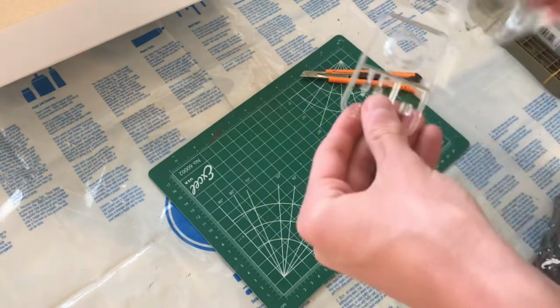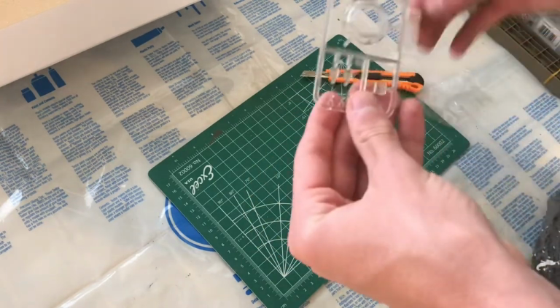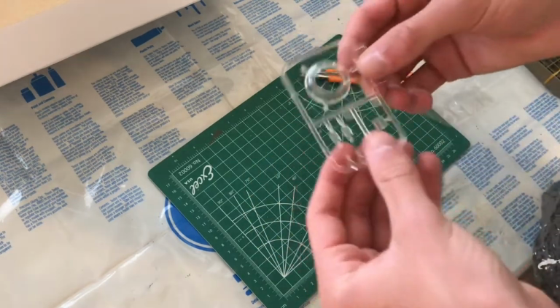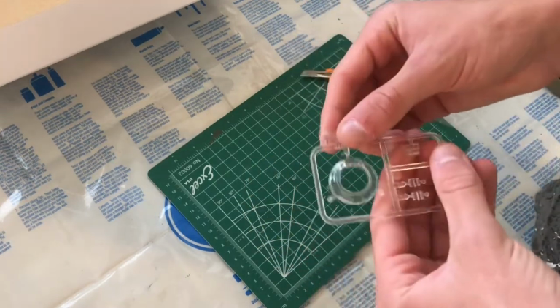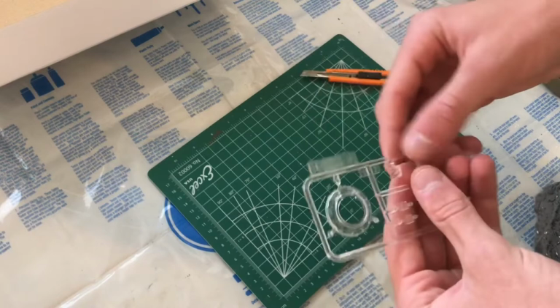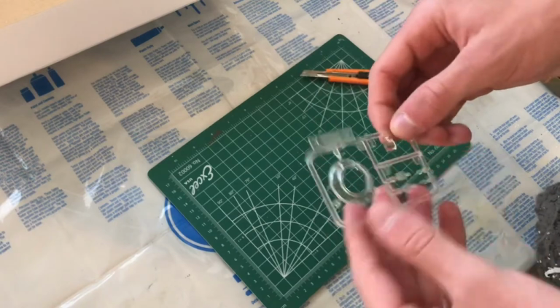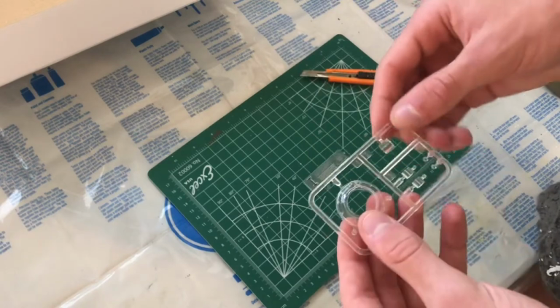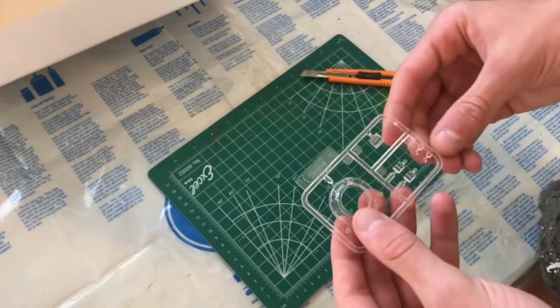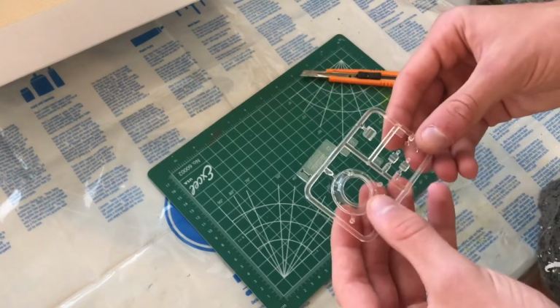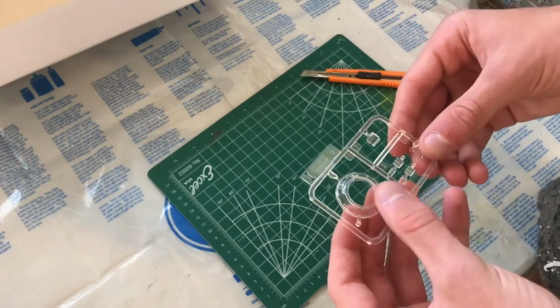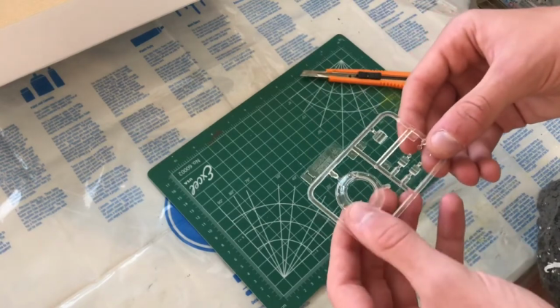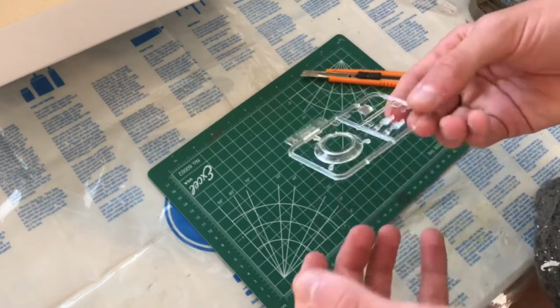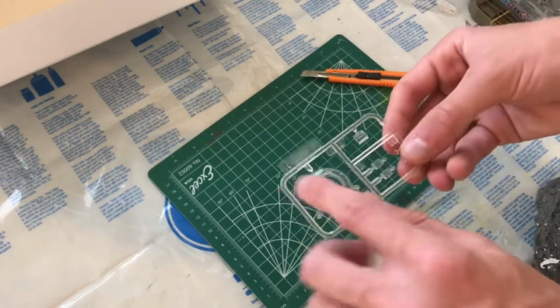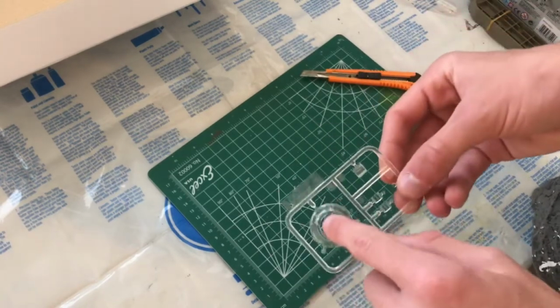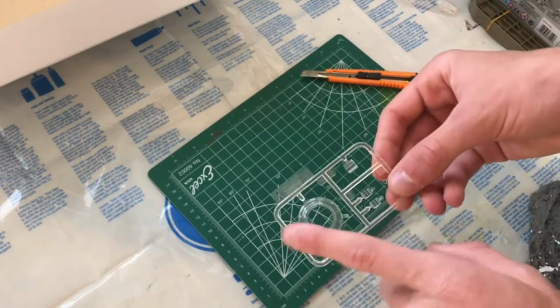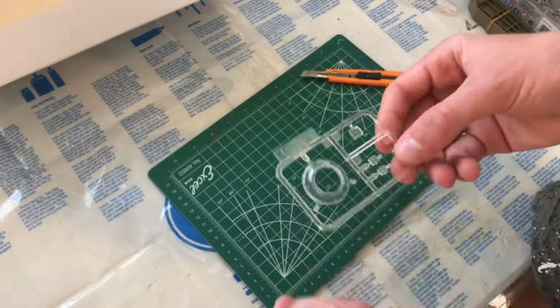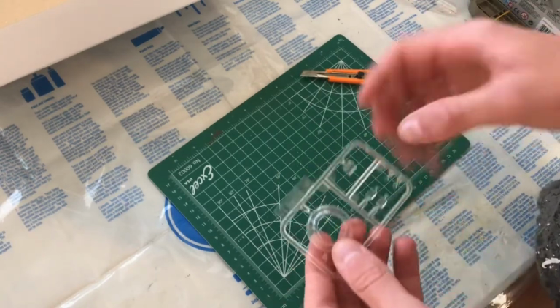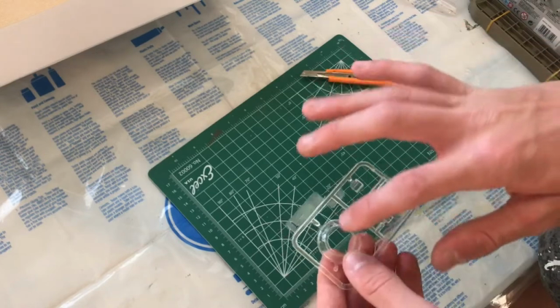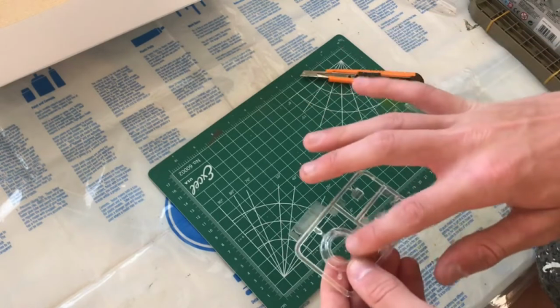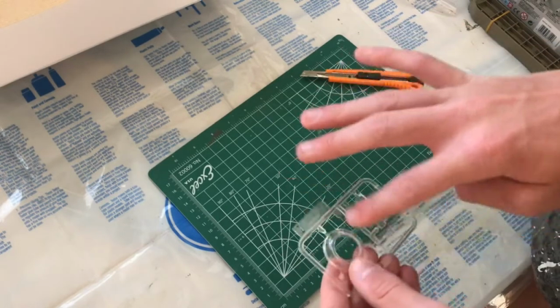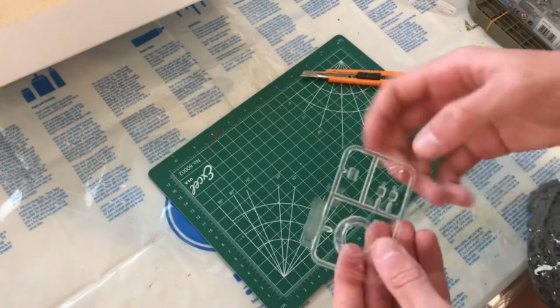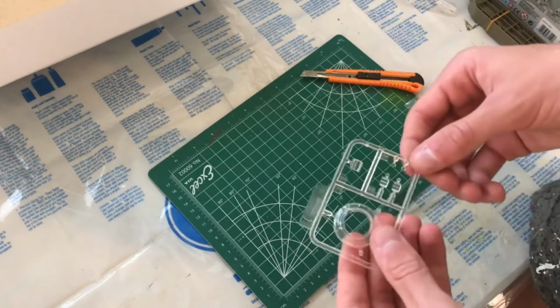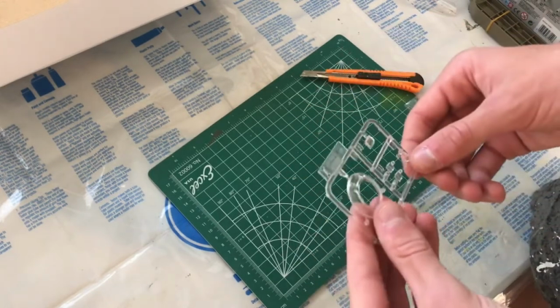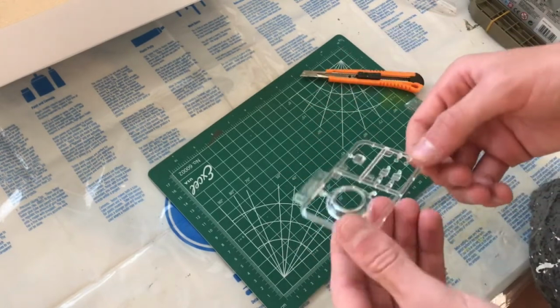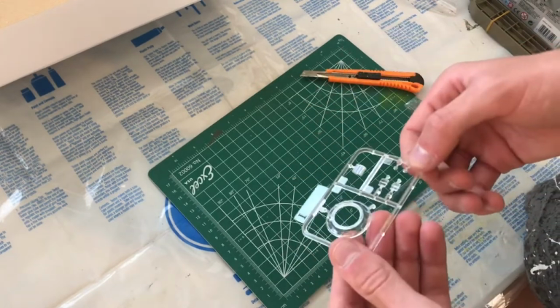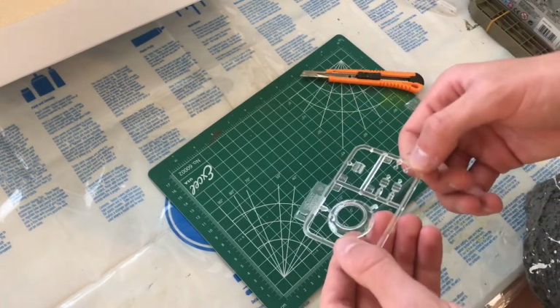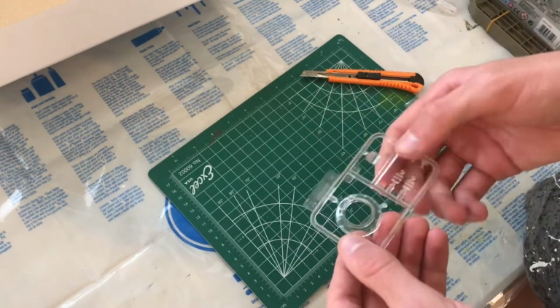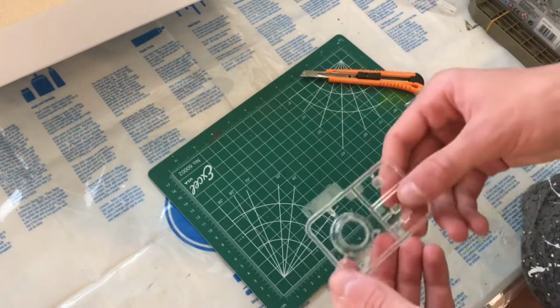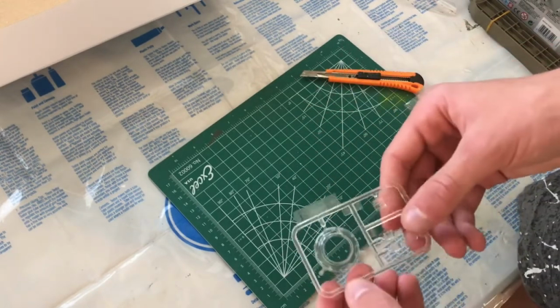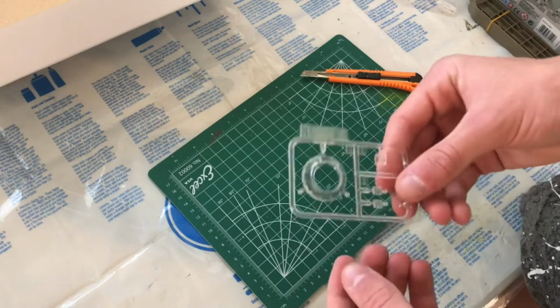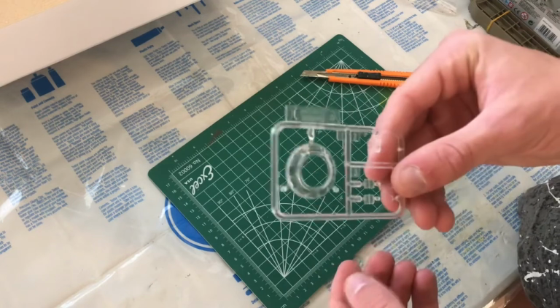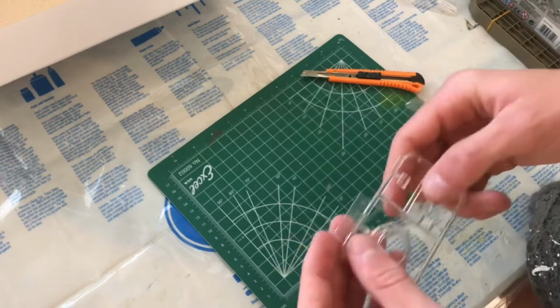Last but not least, we have the clear parts. There aren't many of them. I'm not sure why, but the commander's cupola is included as a clear part — I wouldn't know why exactly since I'm not an expert at this sort of stuff.